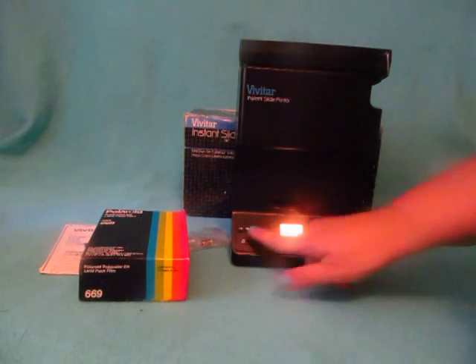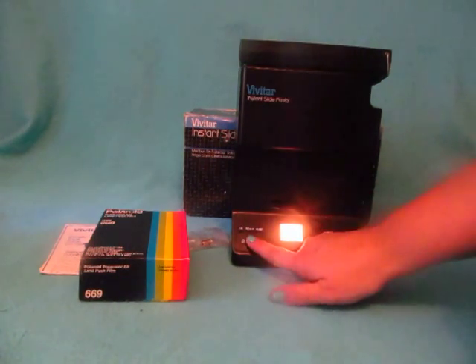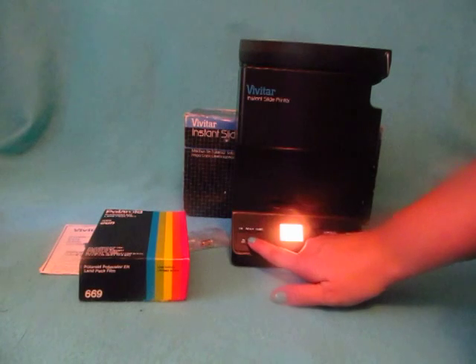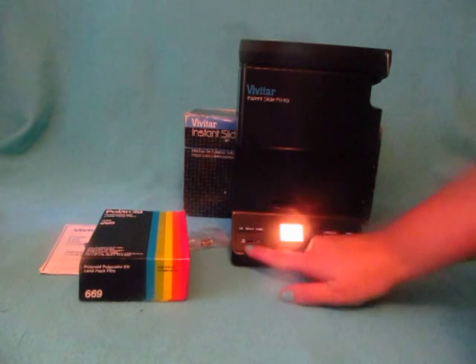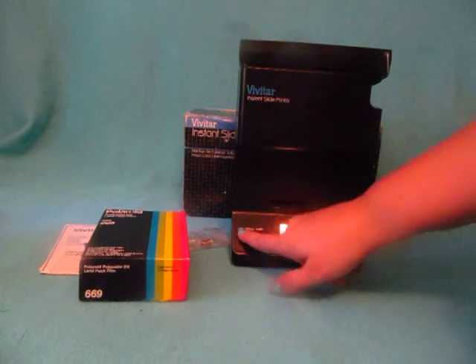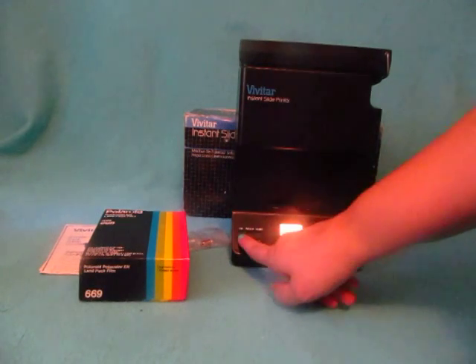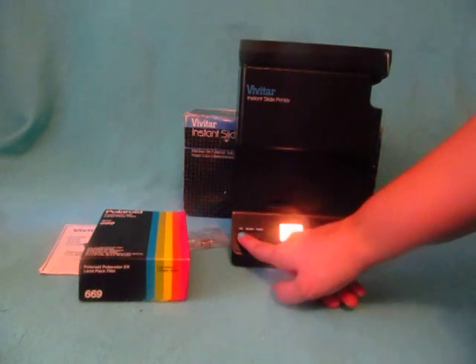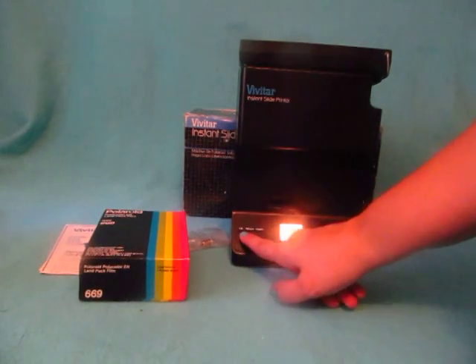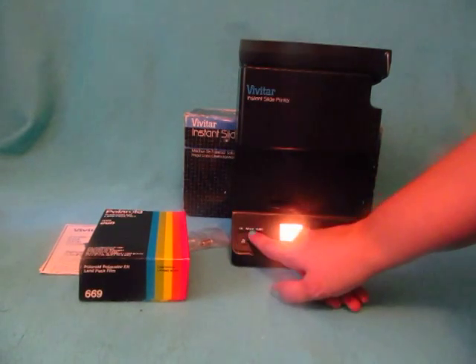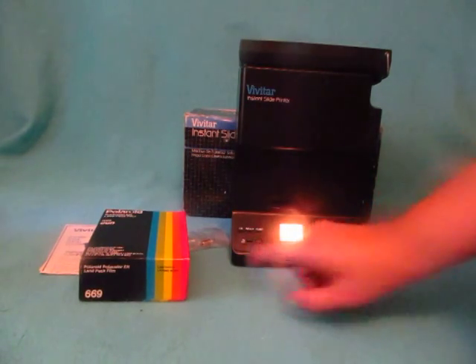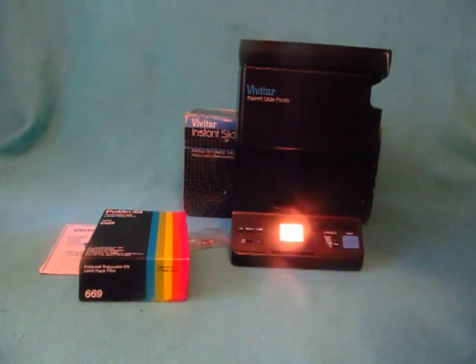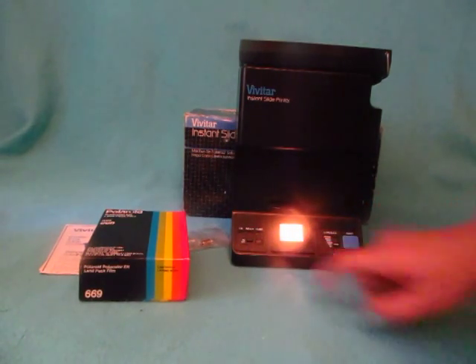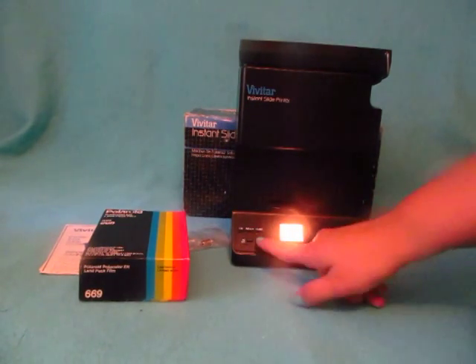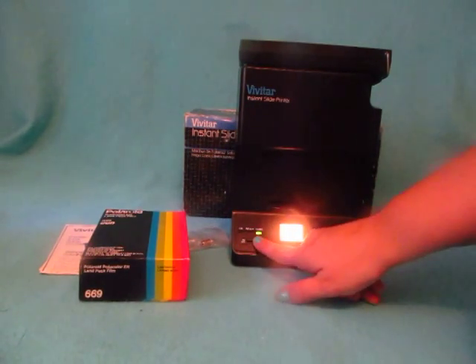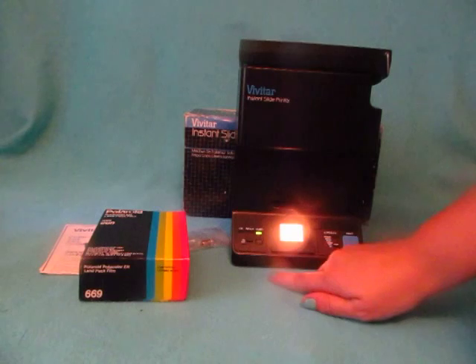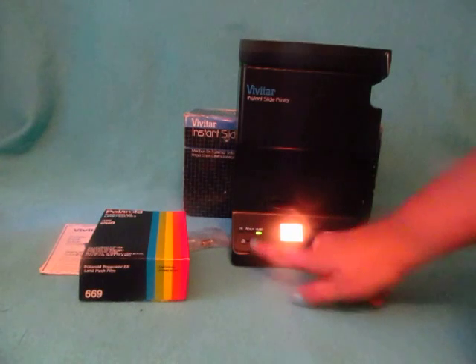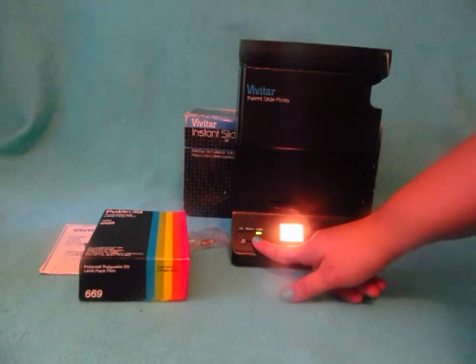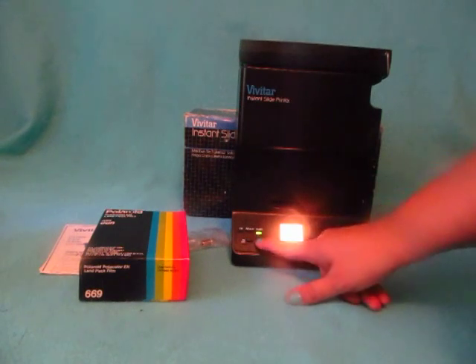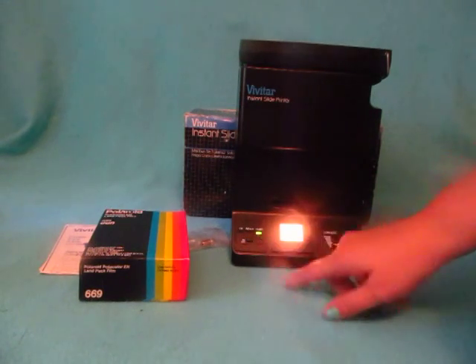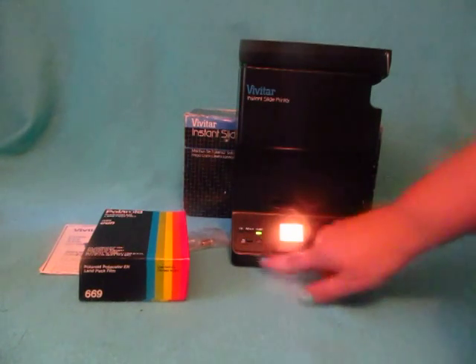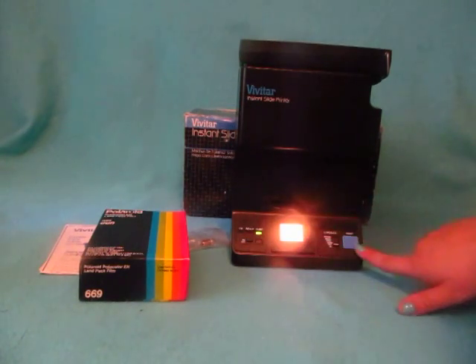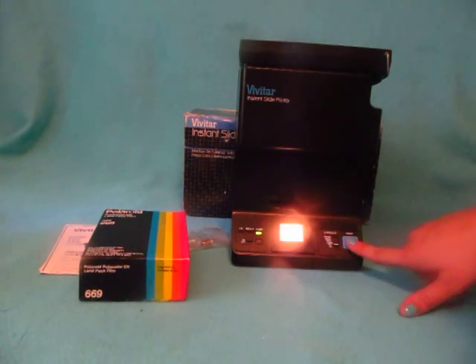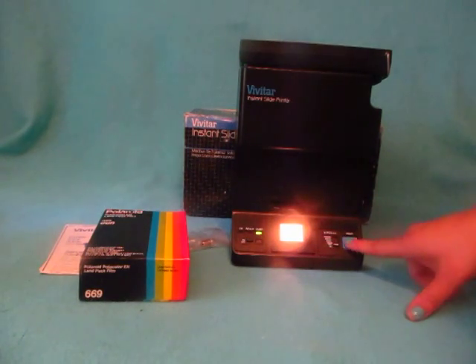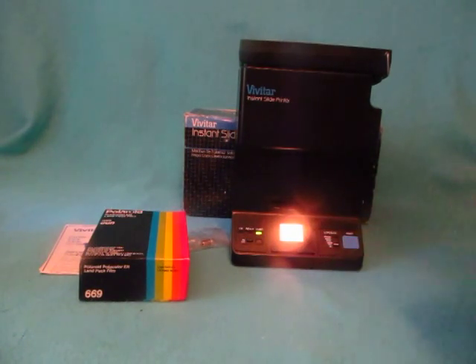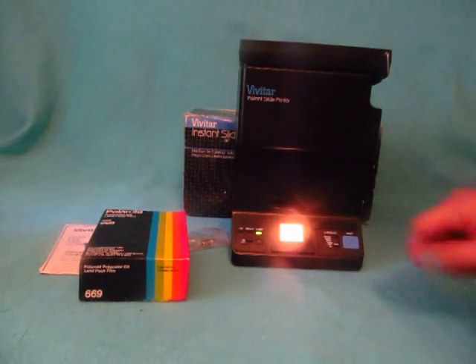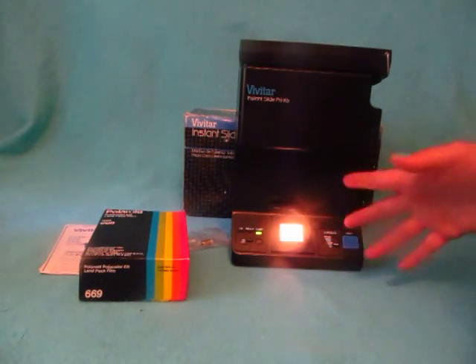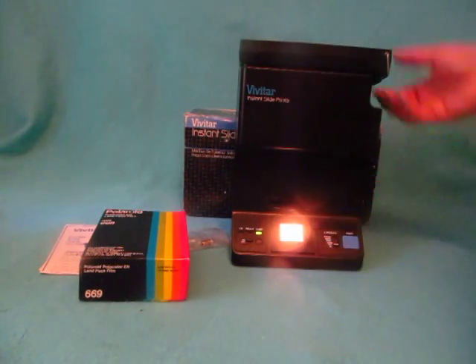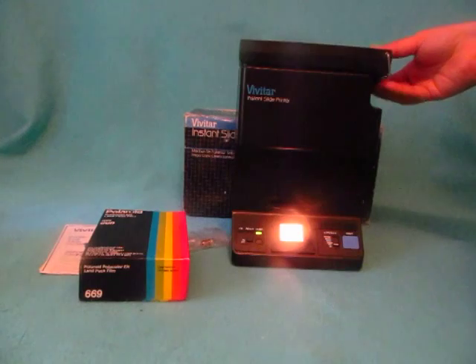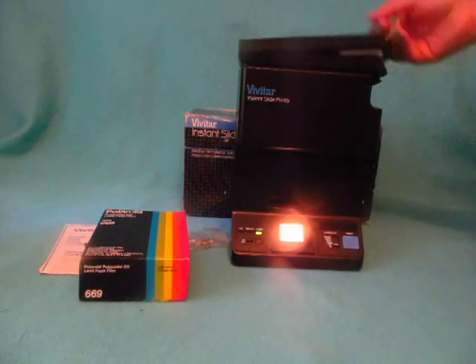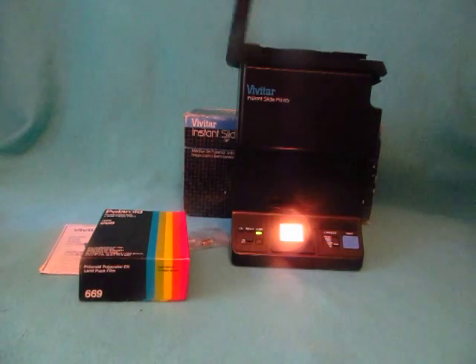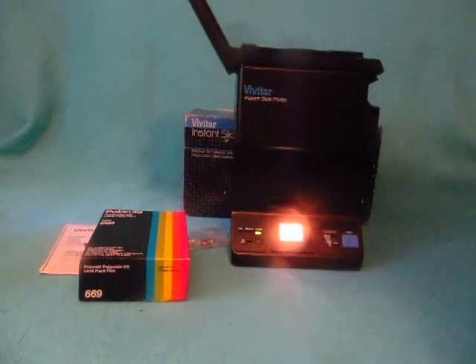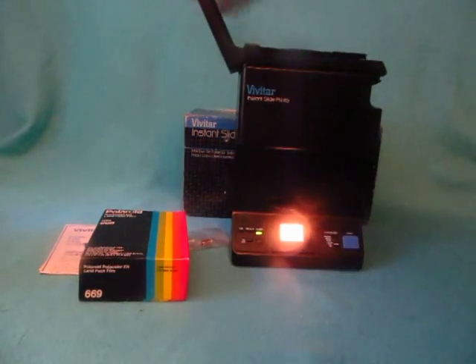You can set it — it has the ready and the timer. There's the timer there, and you would just press the print button up here on the top.